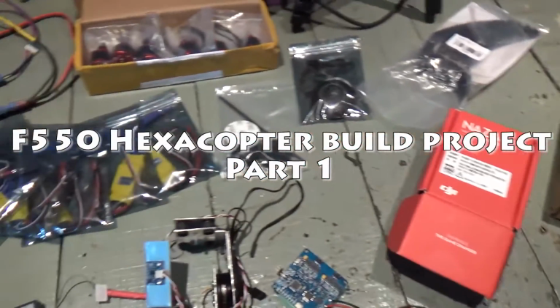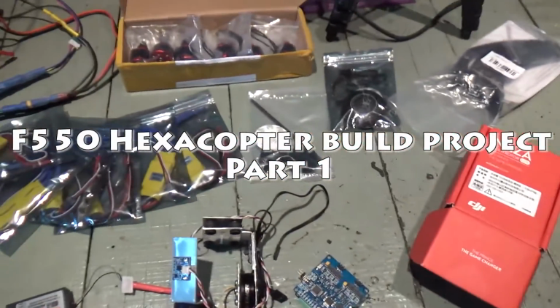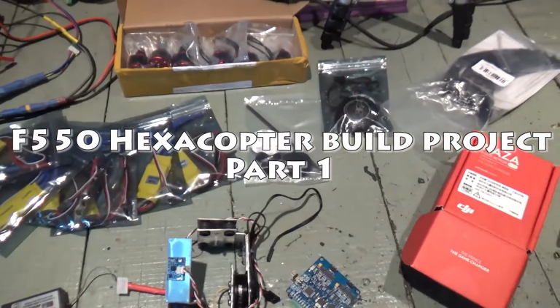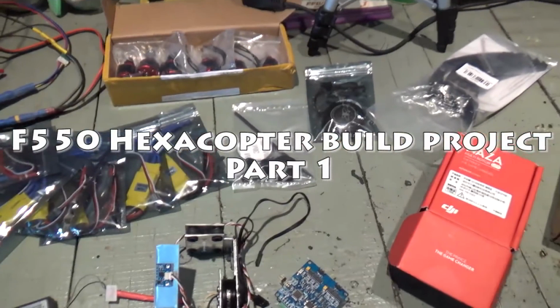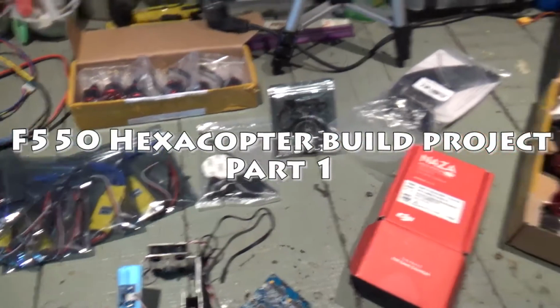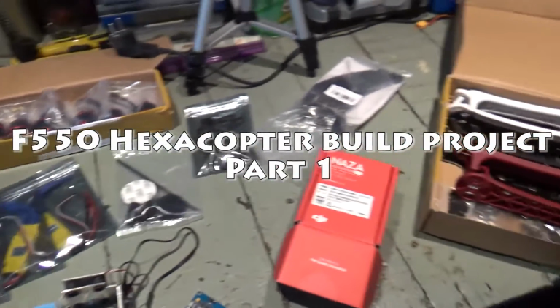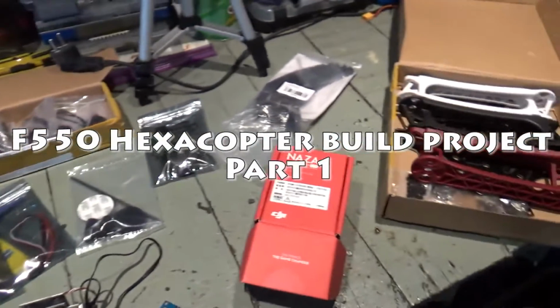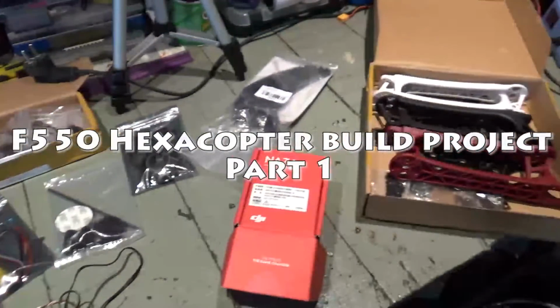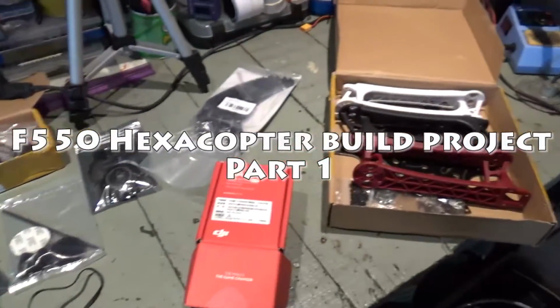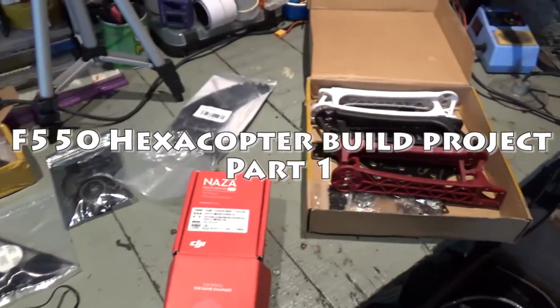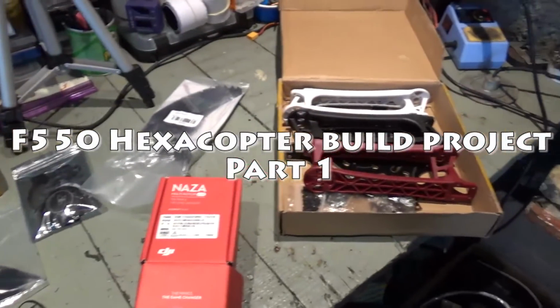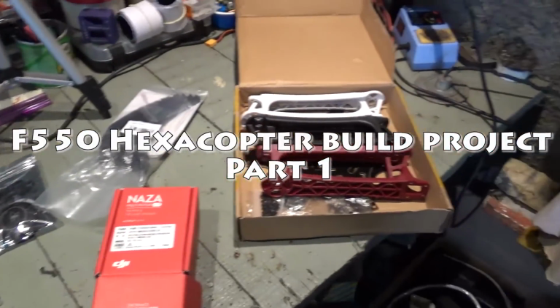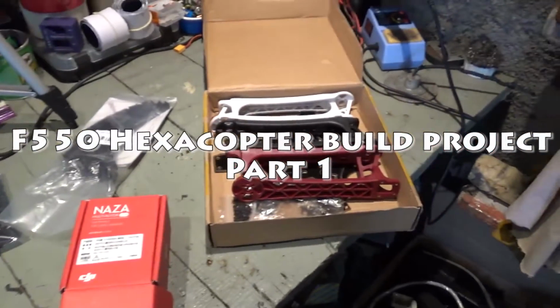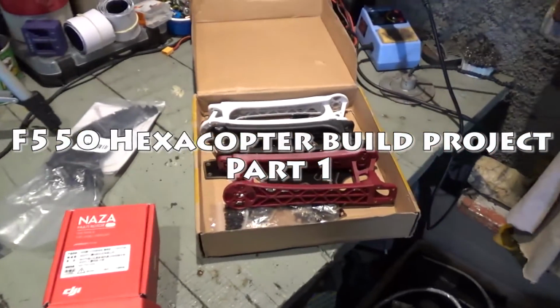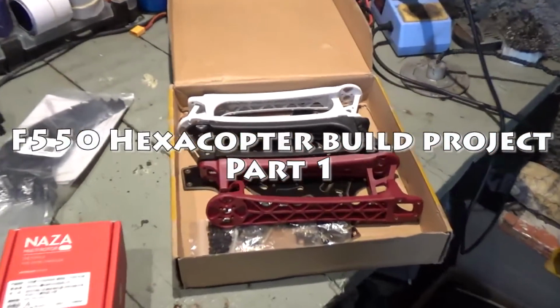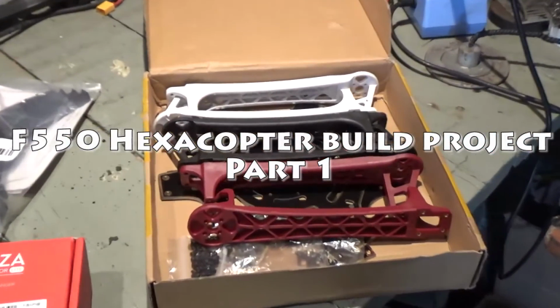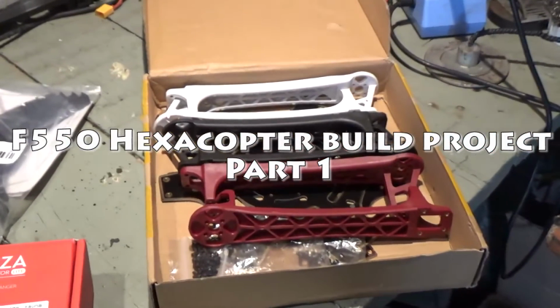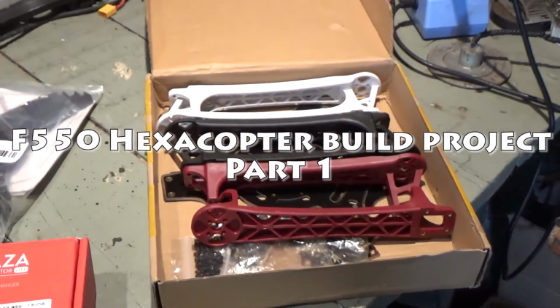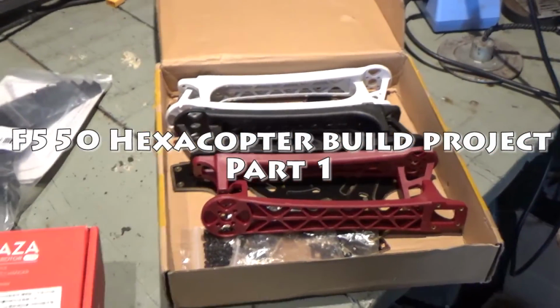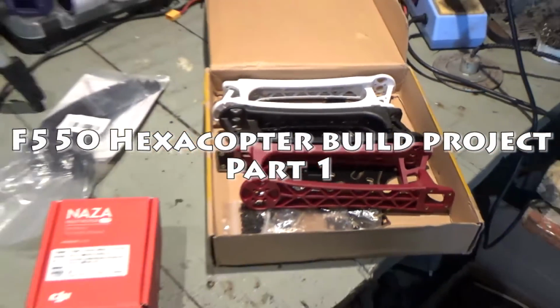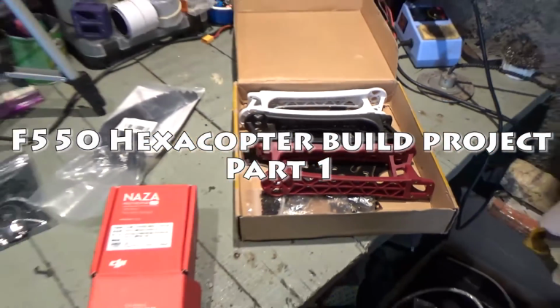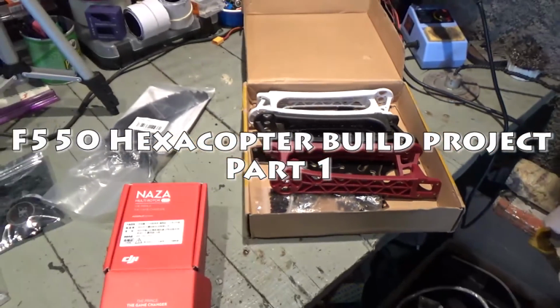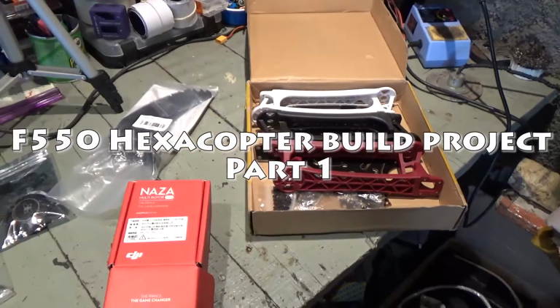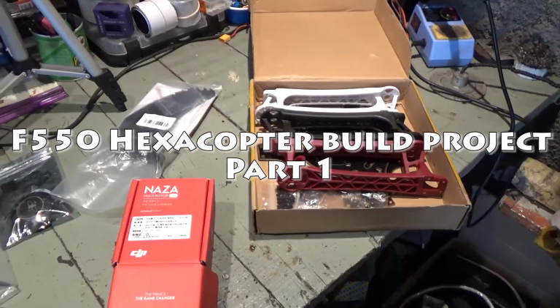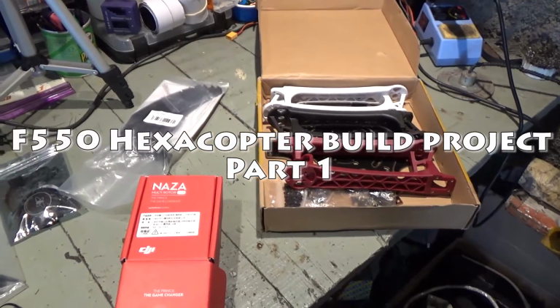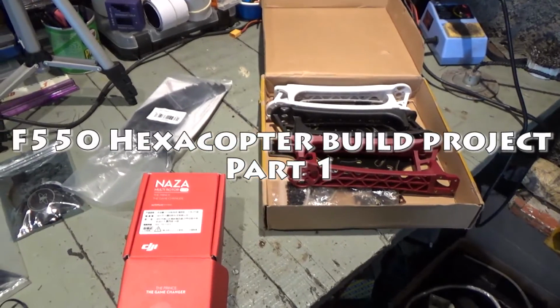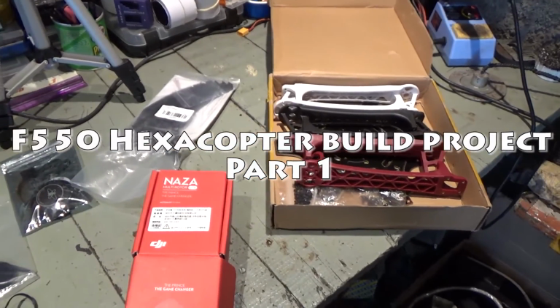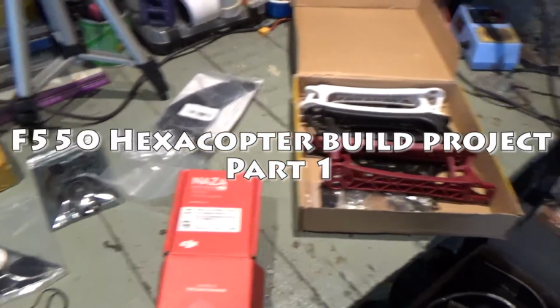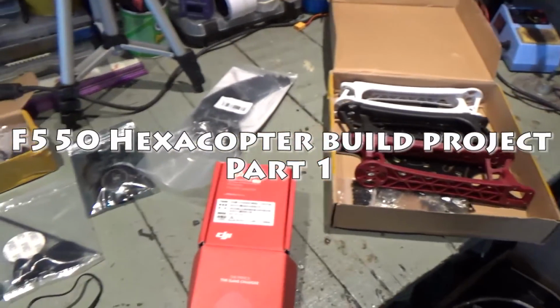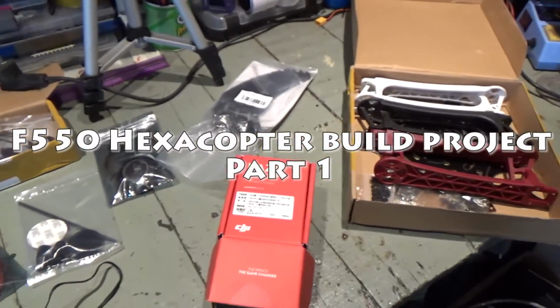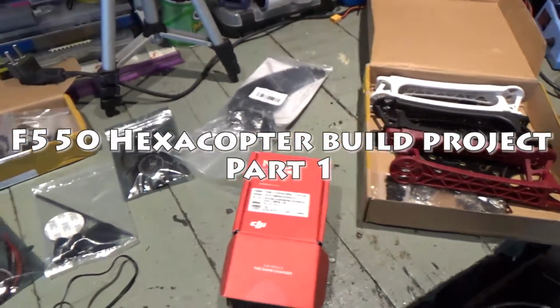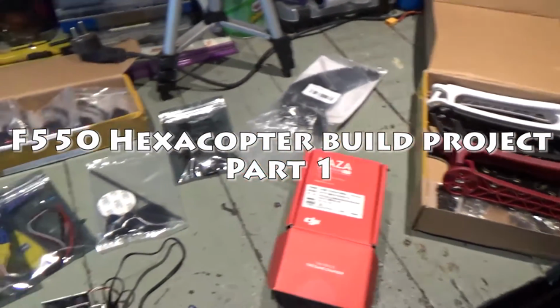Hey everybody, welcome to the first in a series of videos on my exocopter build.